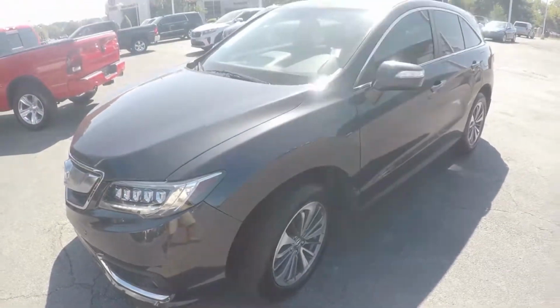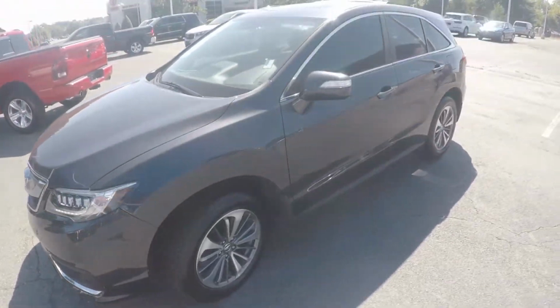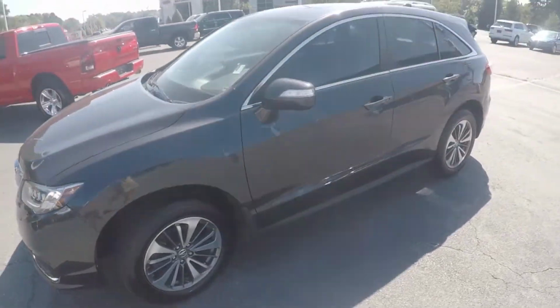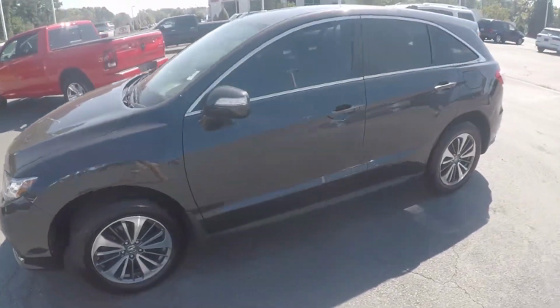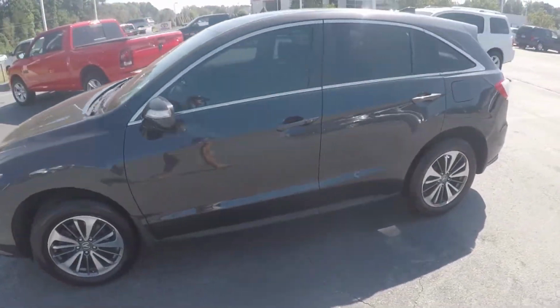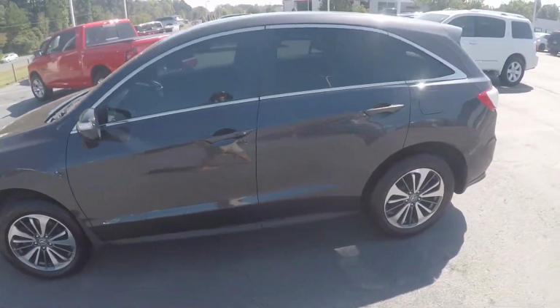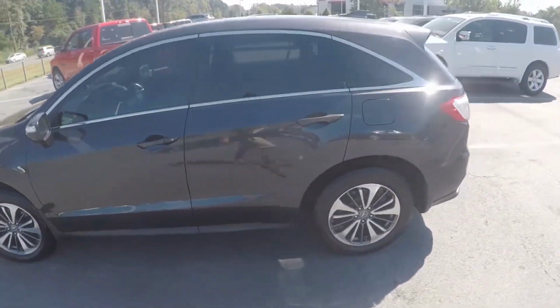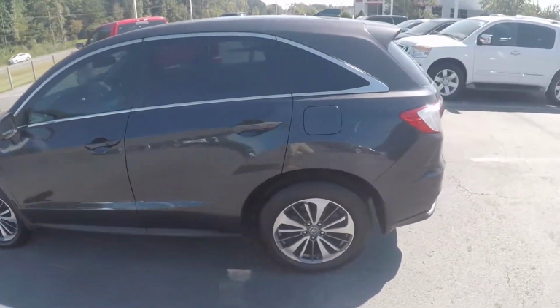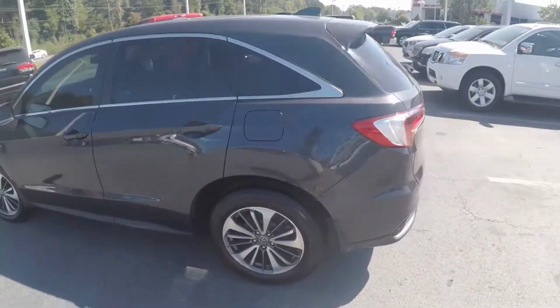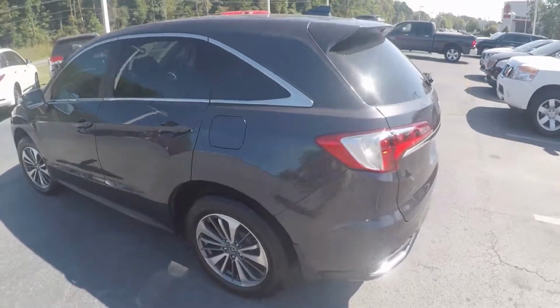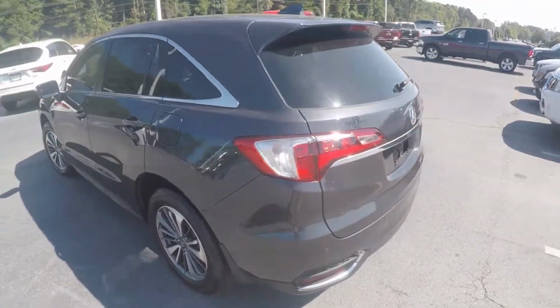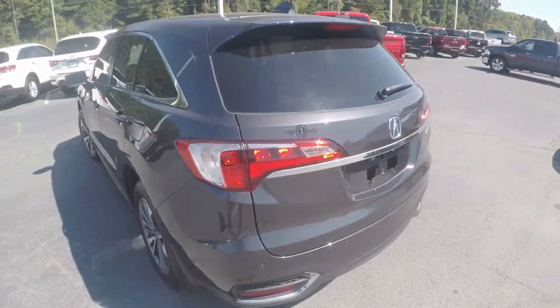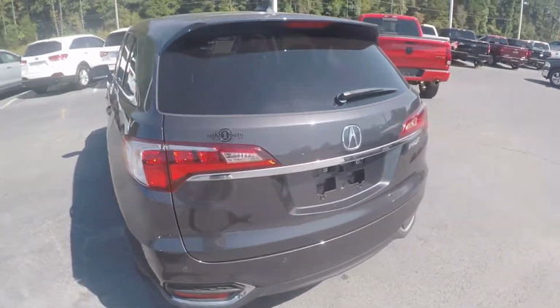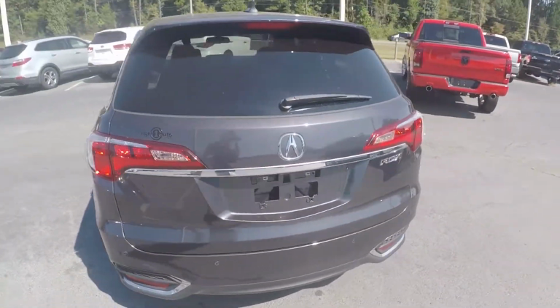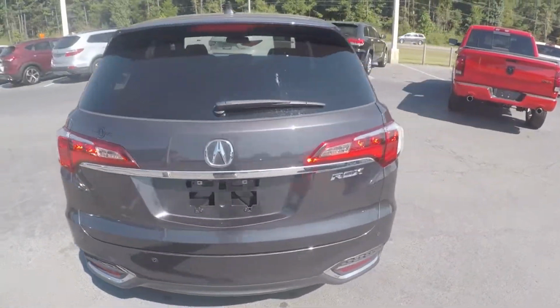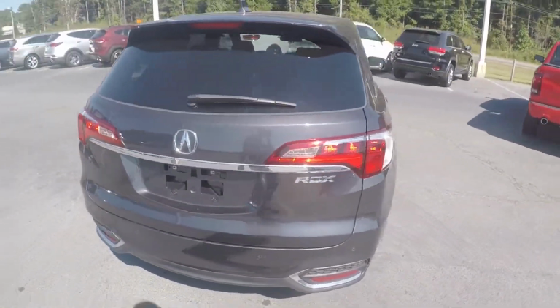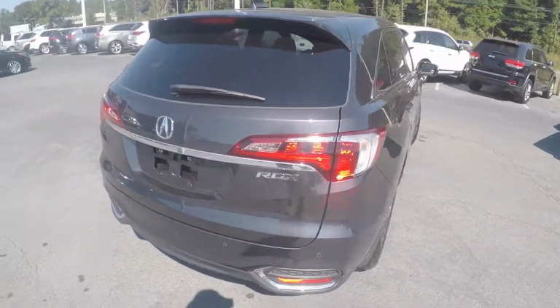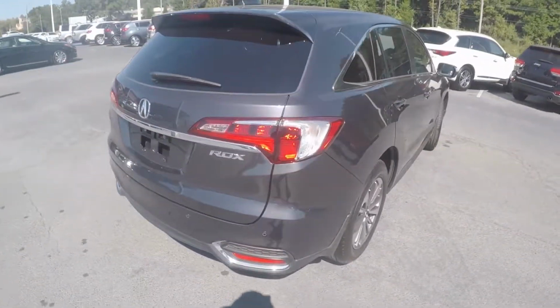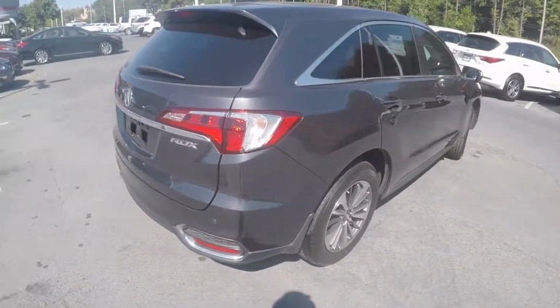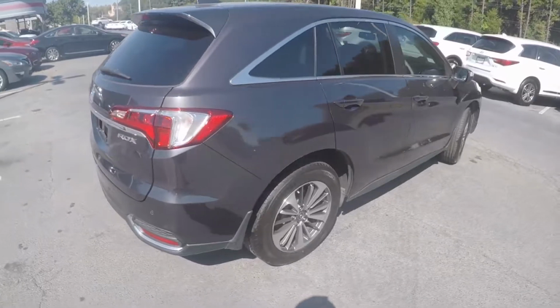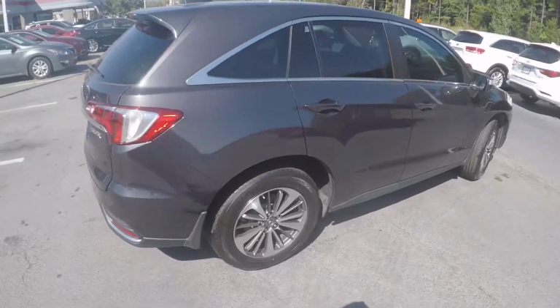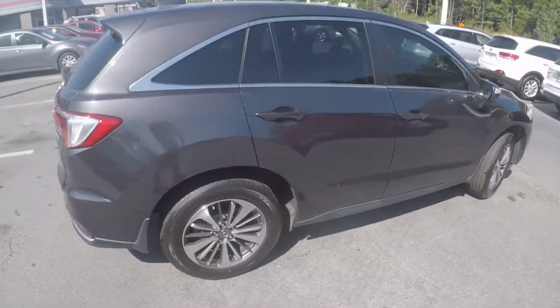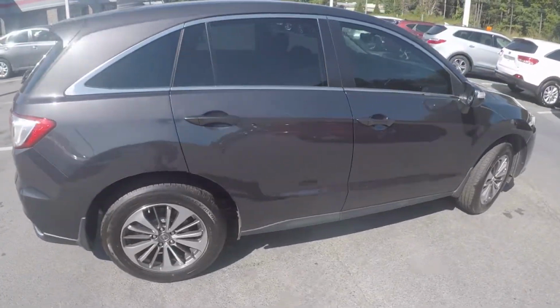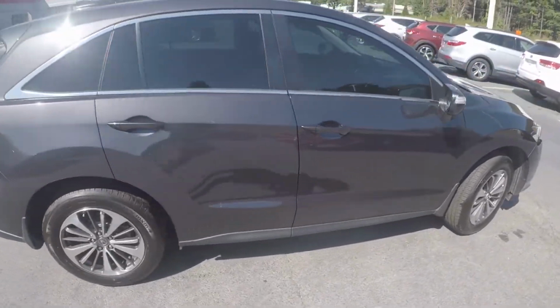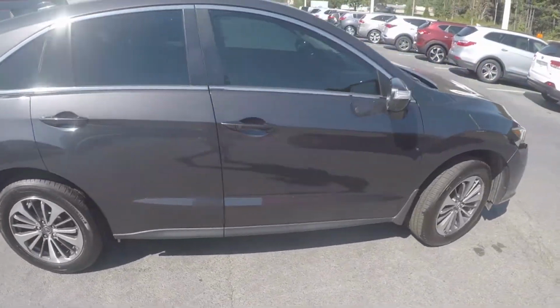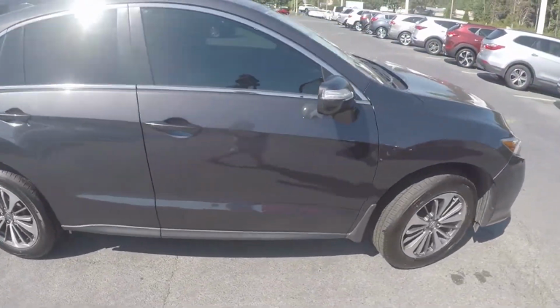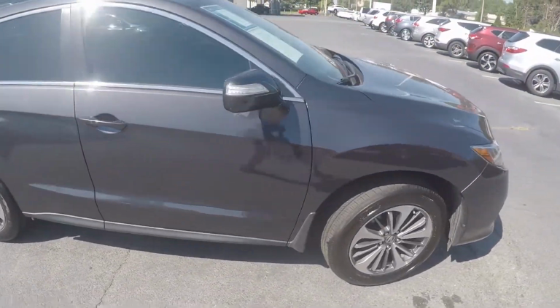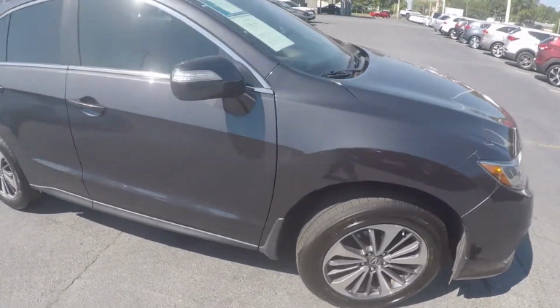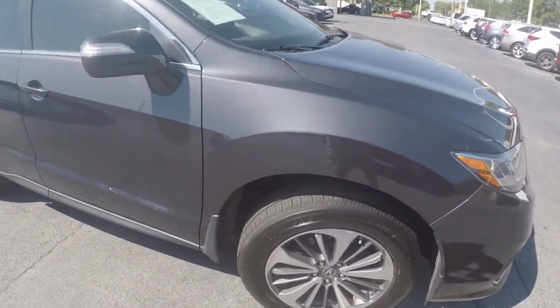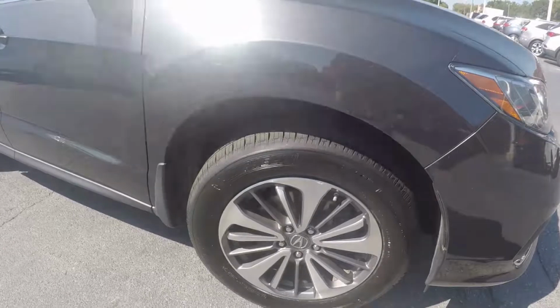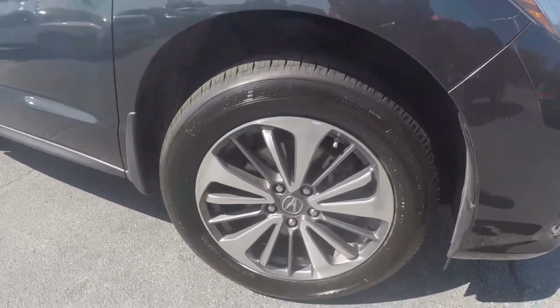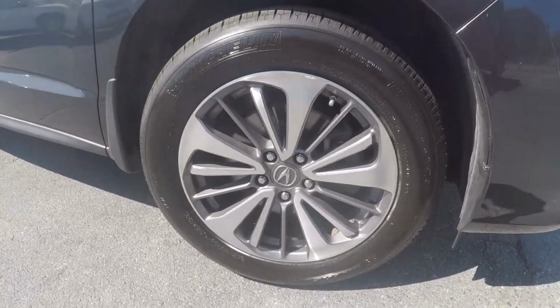As we go around the vehicle, we'll look for any kinds of wear and tear you might find — maybe some scratches, marks, dings, anything of that nature. Coming around to the passenger side, the exterior does look nice and clean. We'll stop here at the front and check out the alloy wheels.